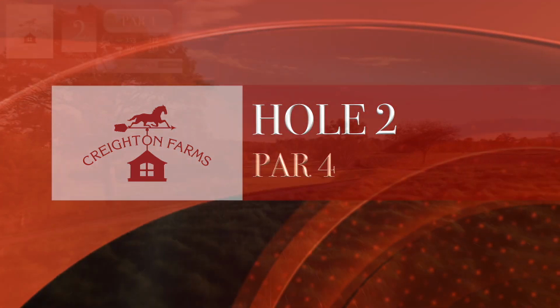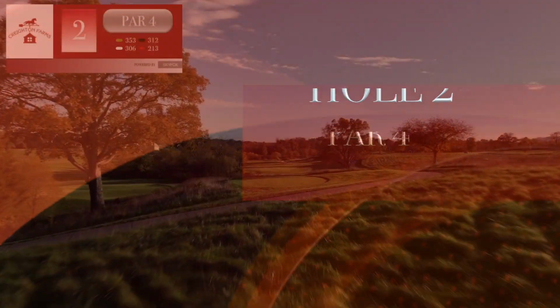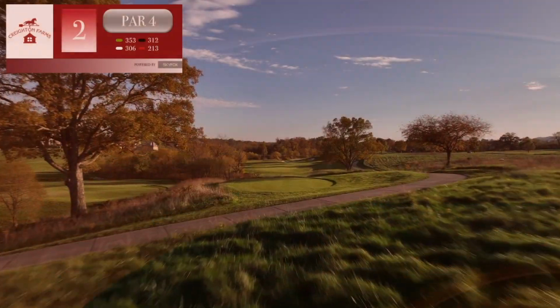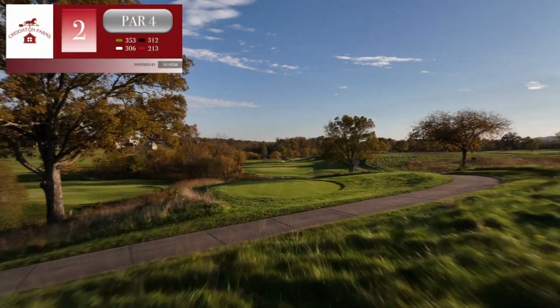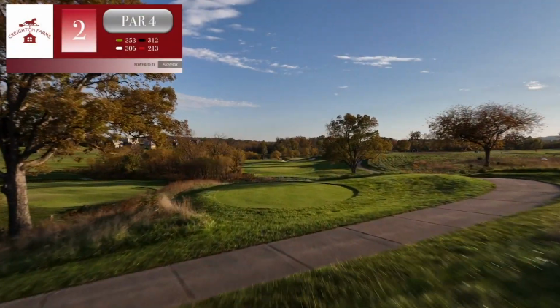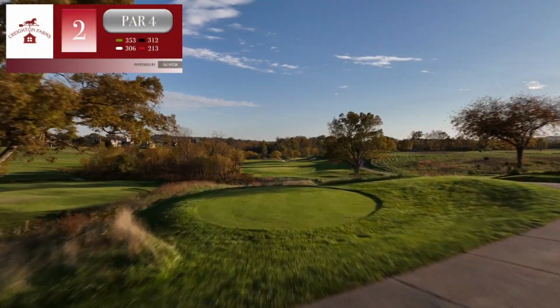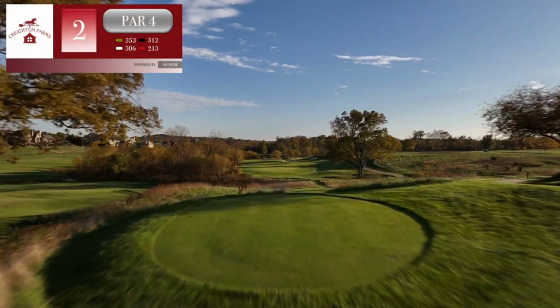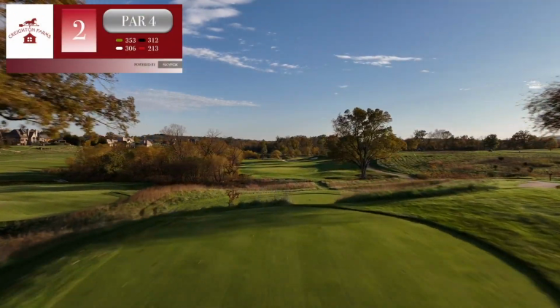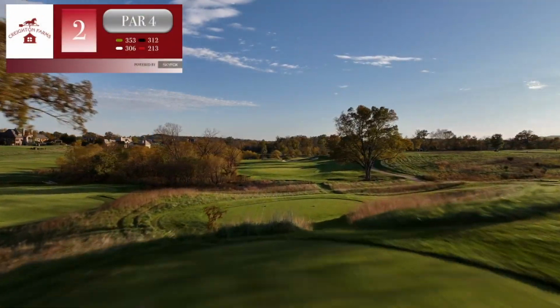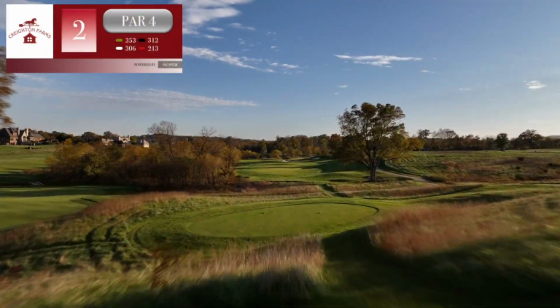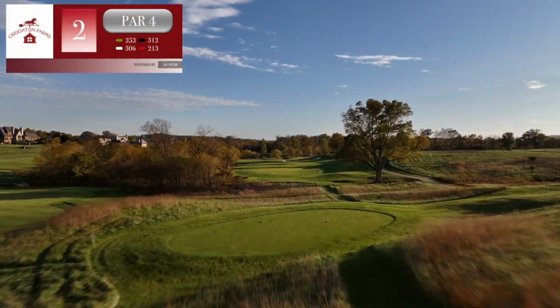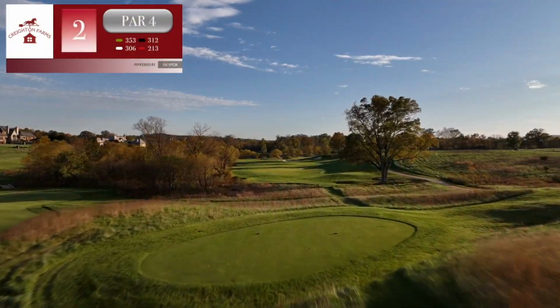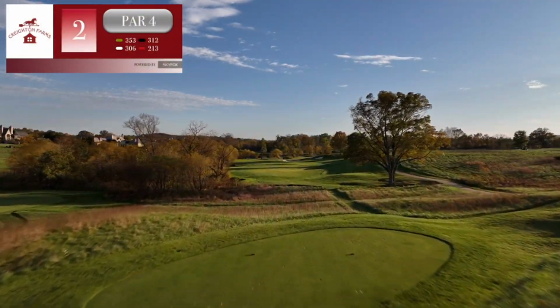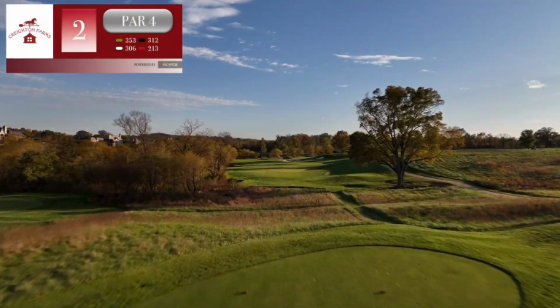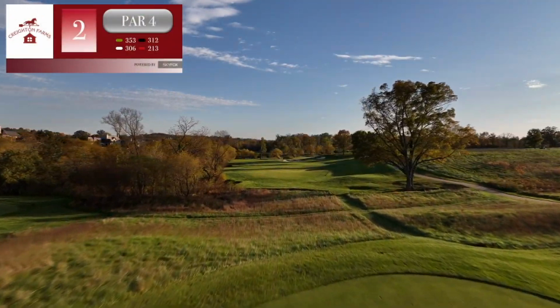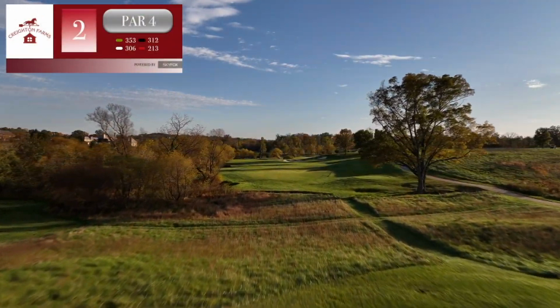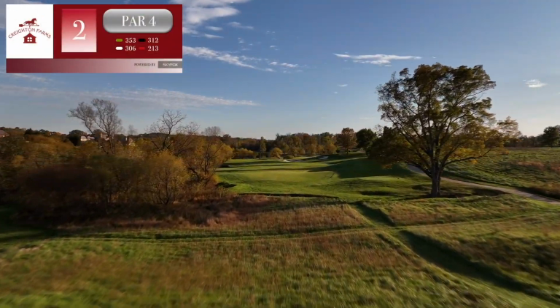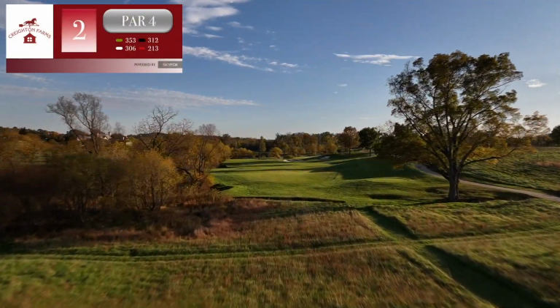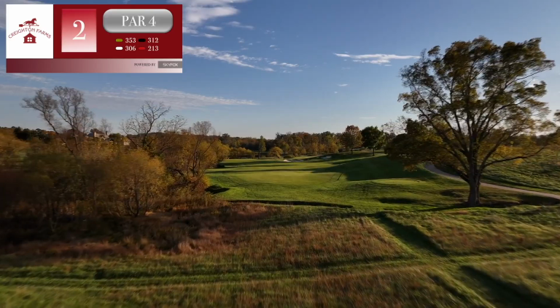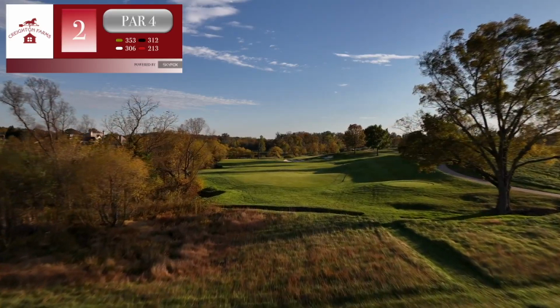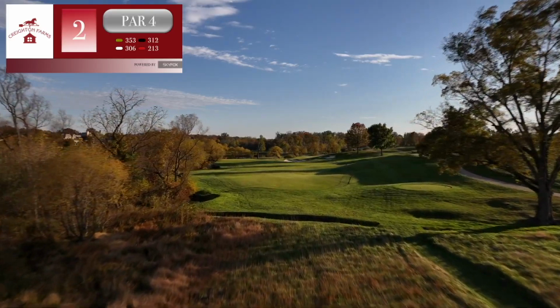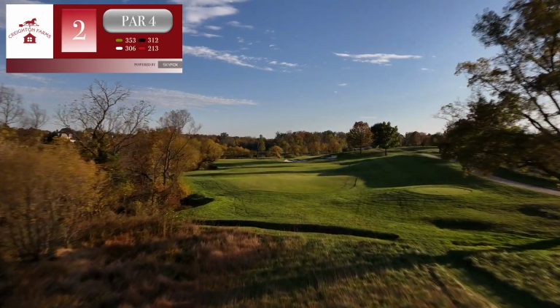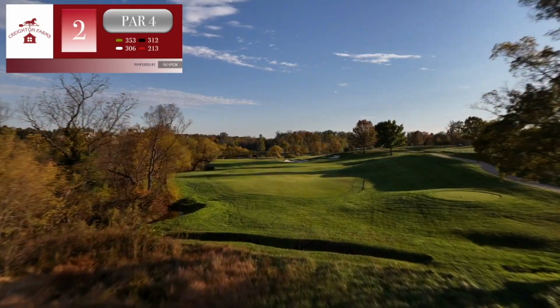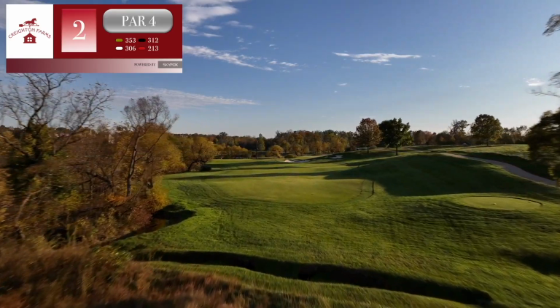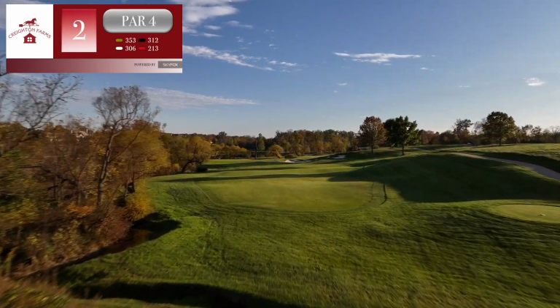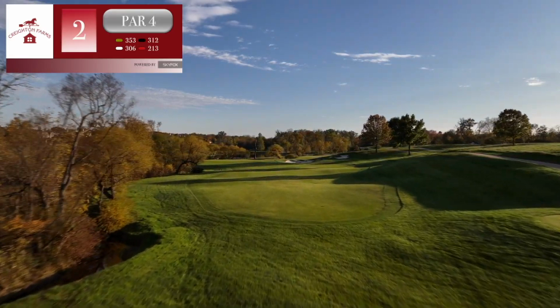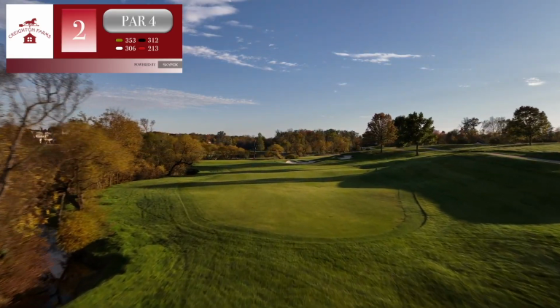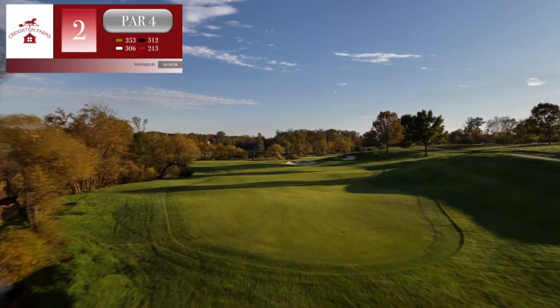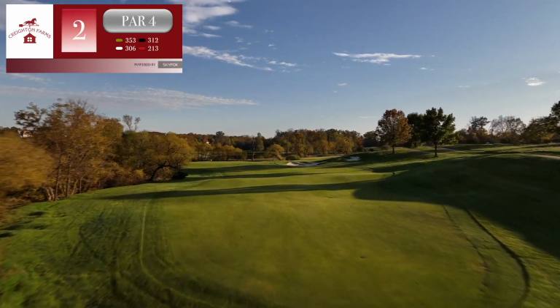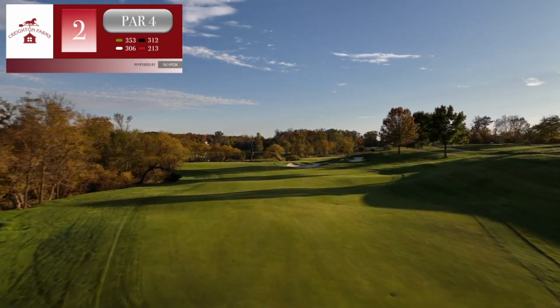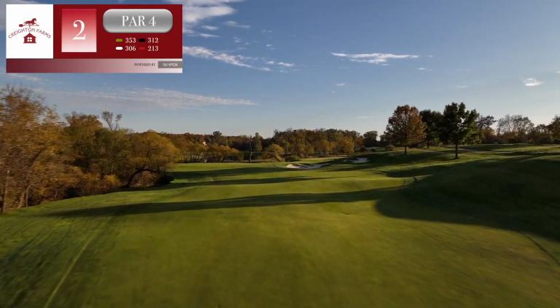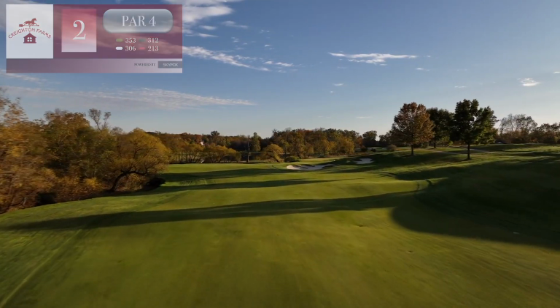The second hole of Creighton Farms is a risk-reward par four. It can be played in two ways. One, hitting out to the left for the safe side — the green opens up nicely for a wedge shot.